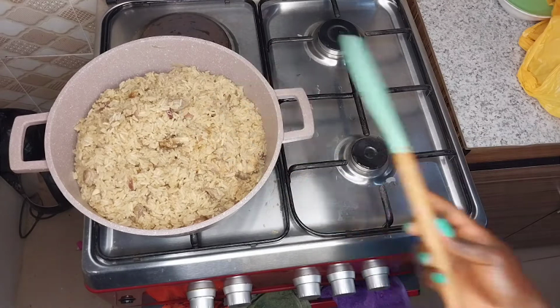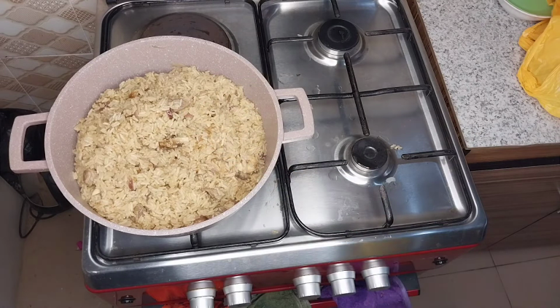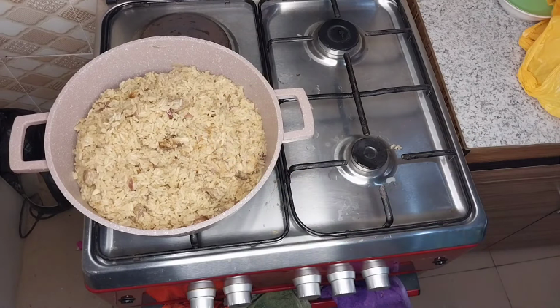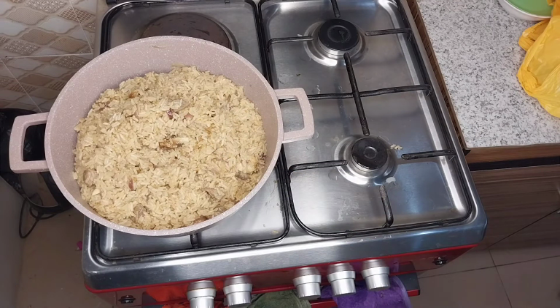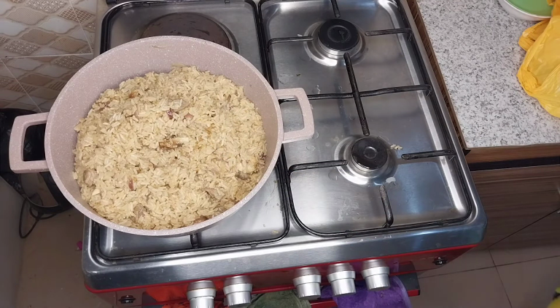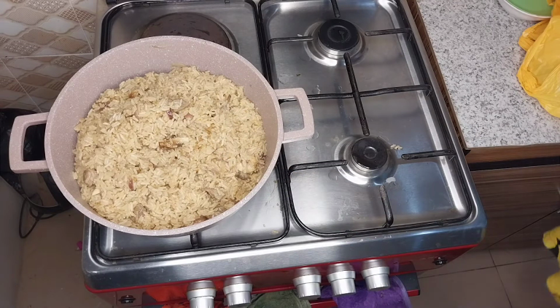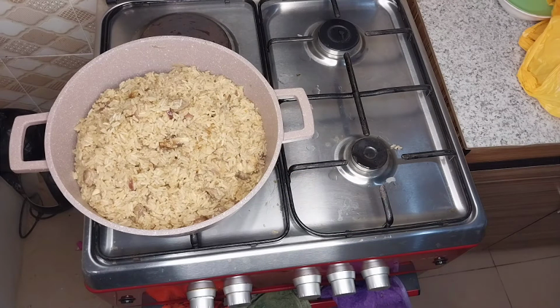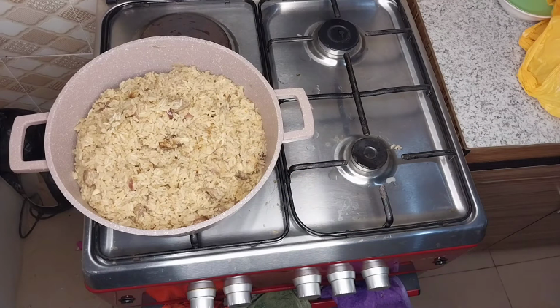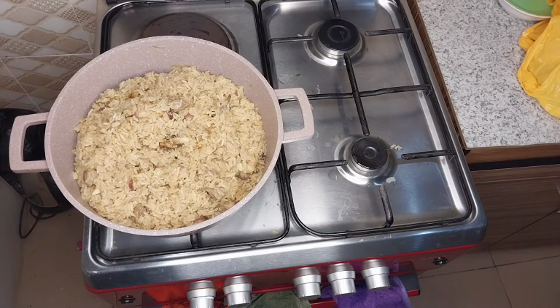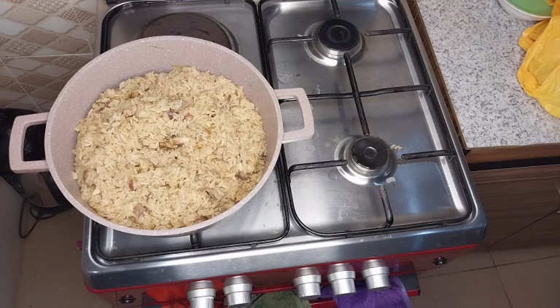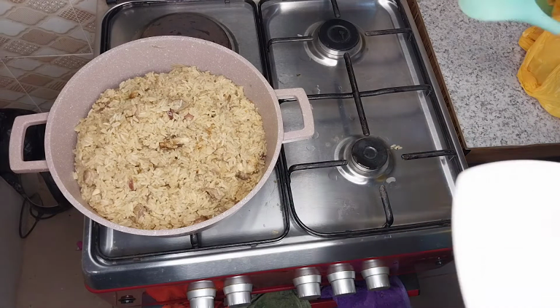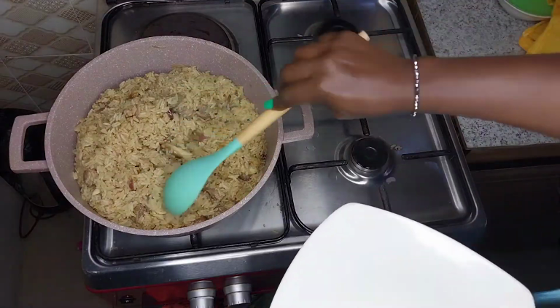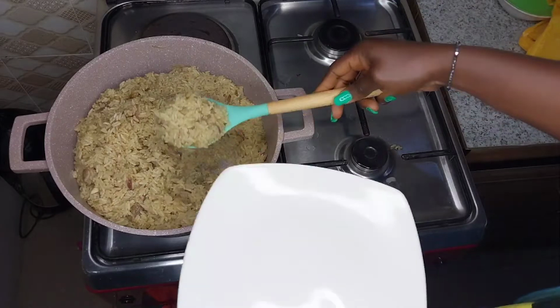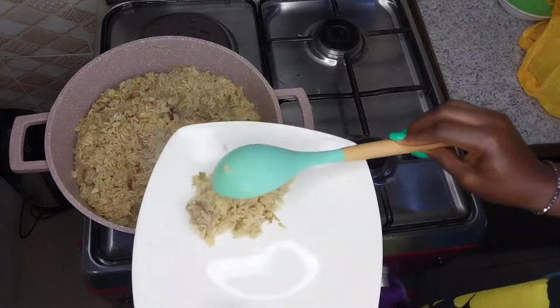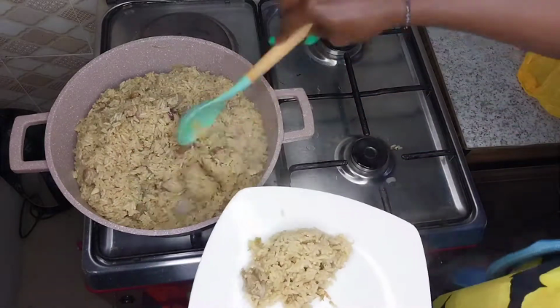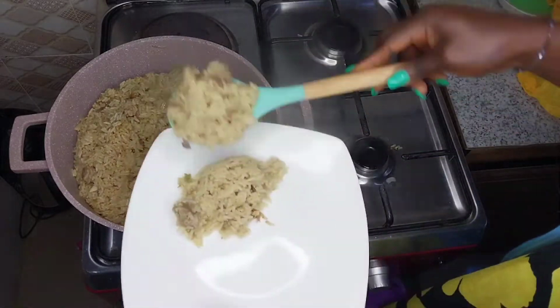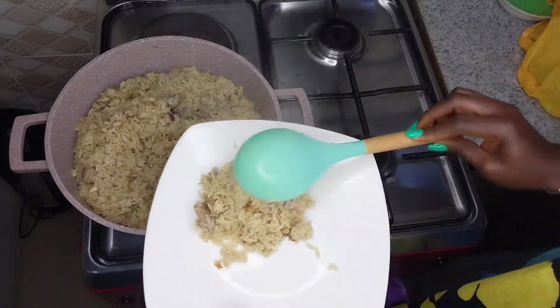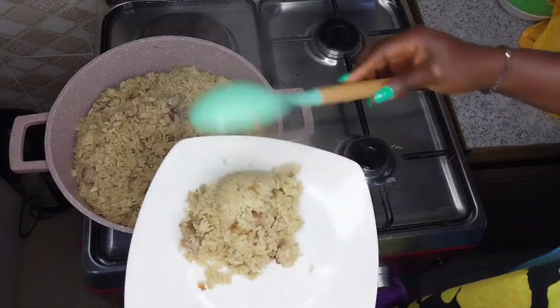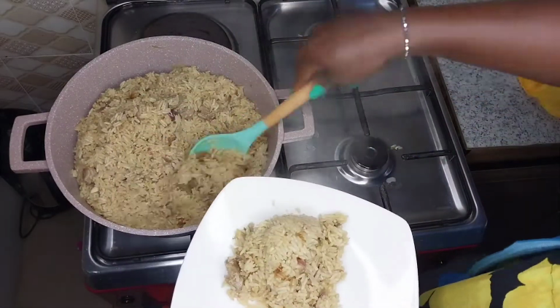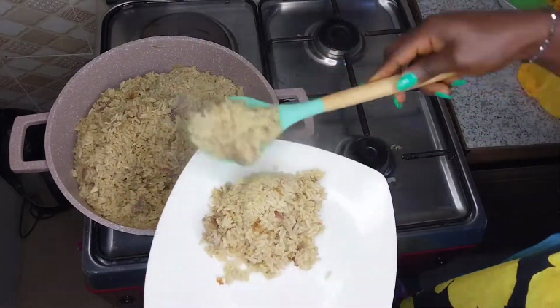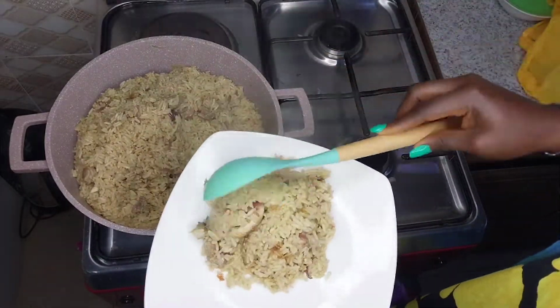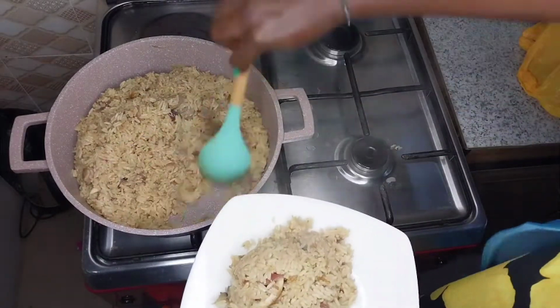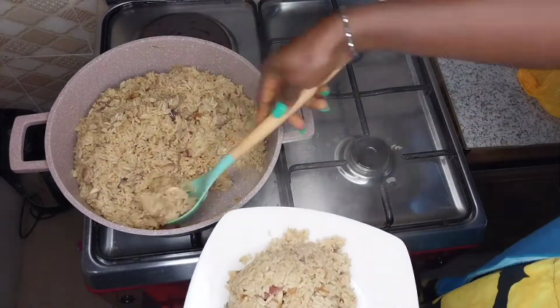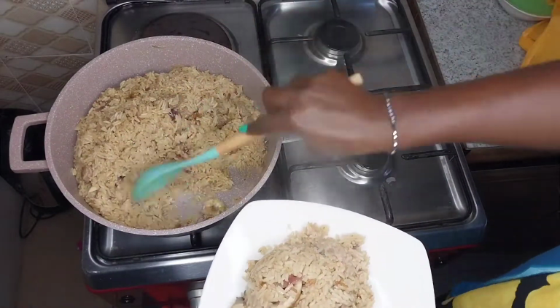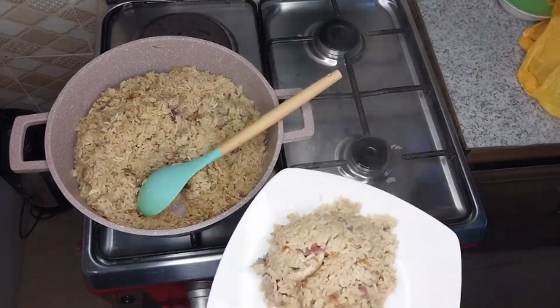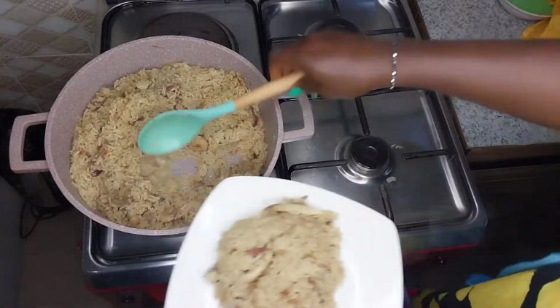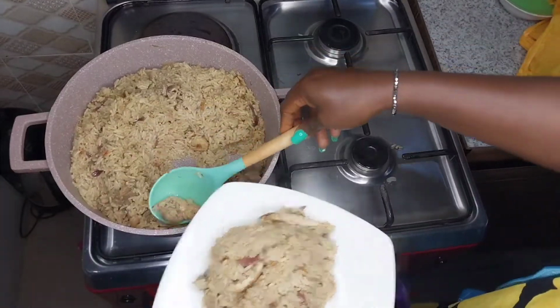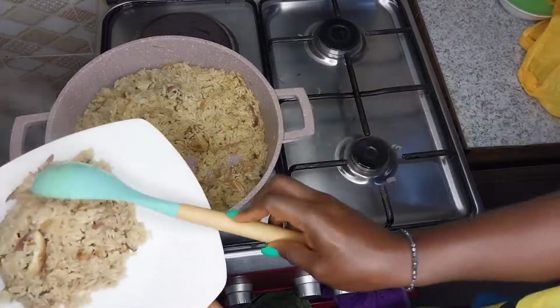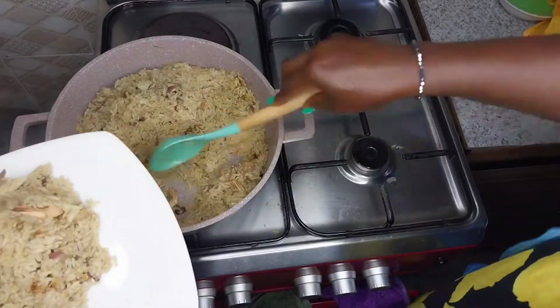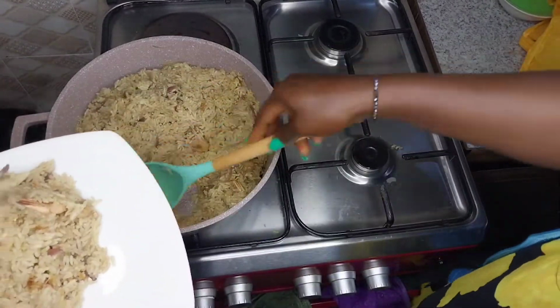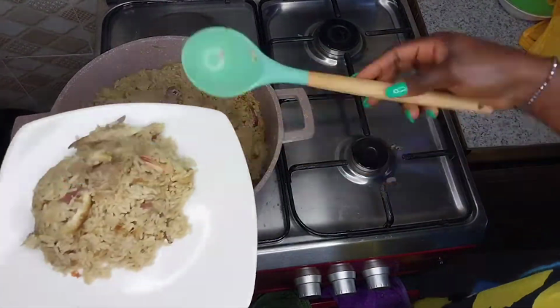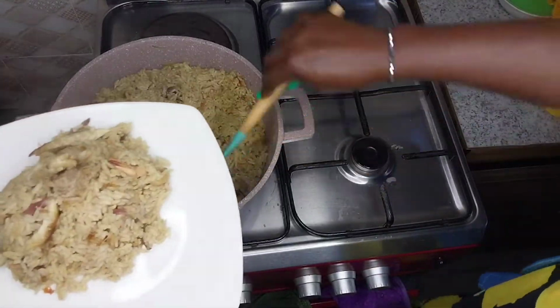That's the essence of using foil or a nylon bag to cover your pot — just to support it so that the heat retains inside the pot. At this point our coconut rice is ready. I went ahead to dish the coconut rice out onto the plate and garnished it with some plantain.